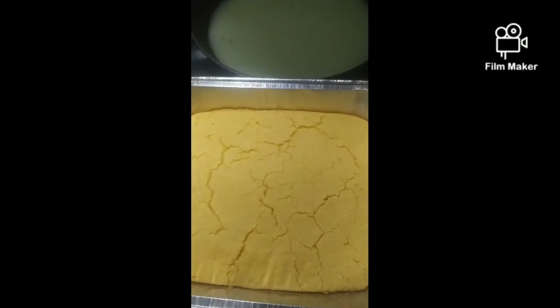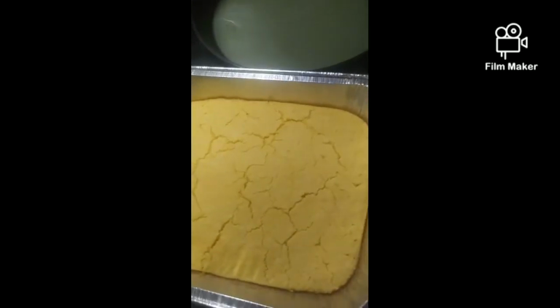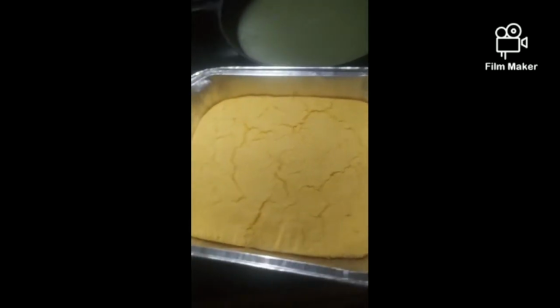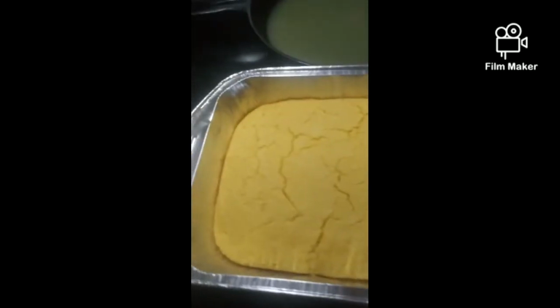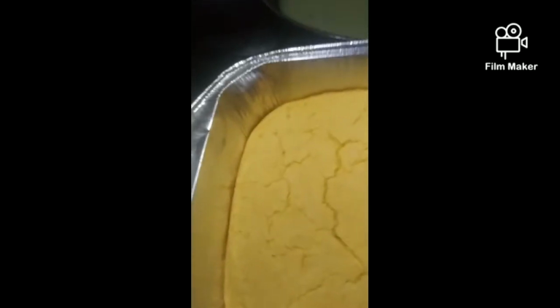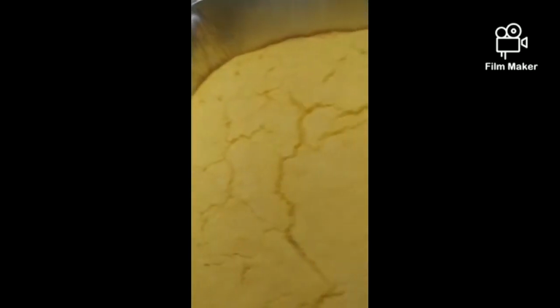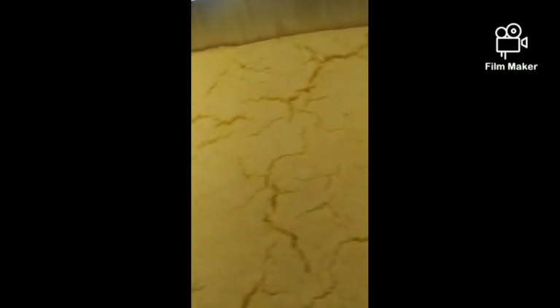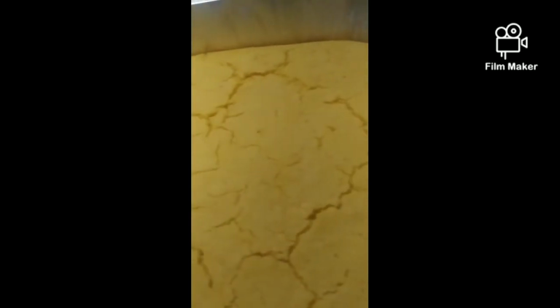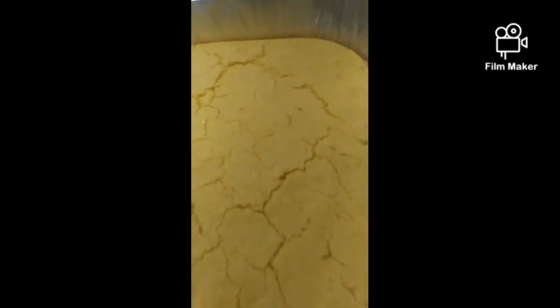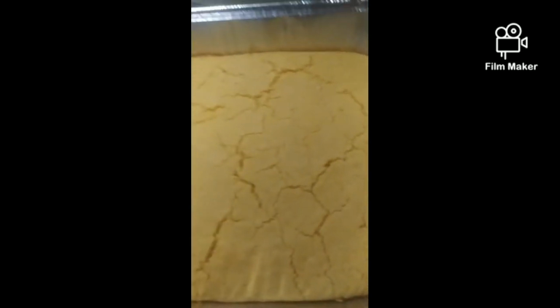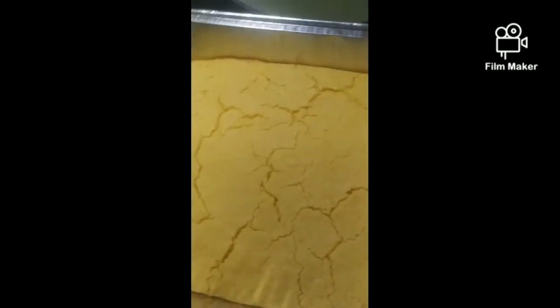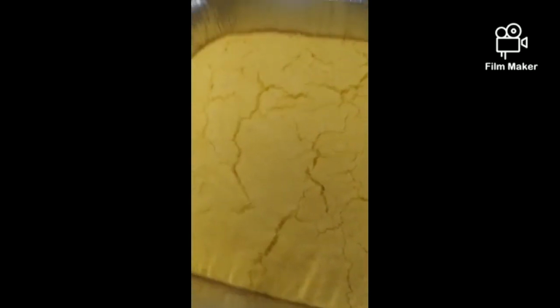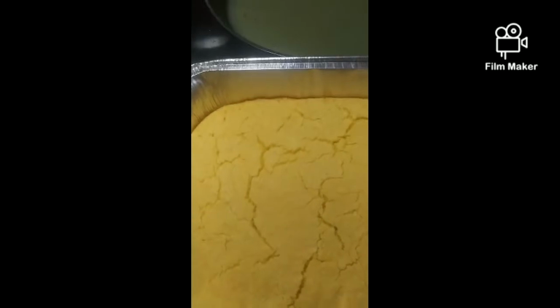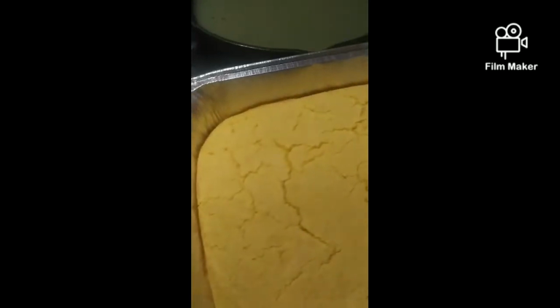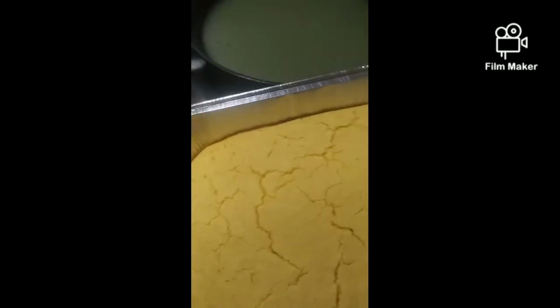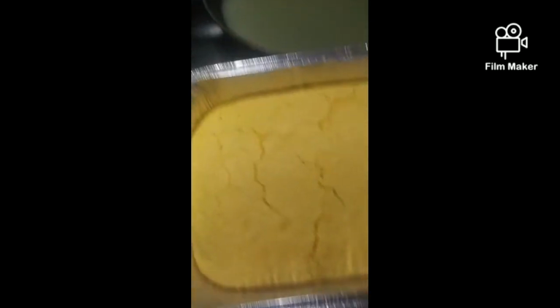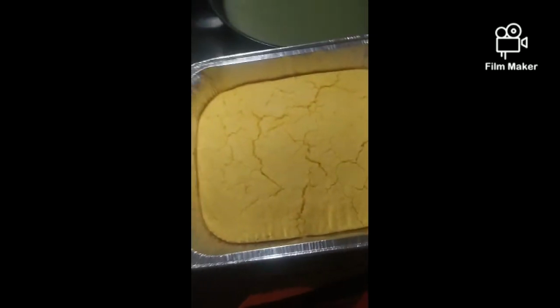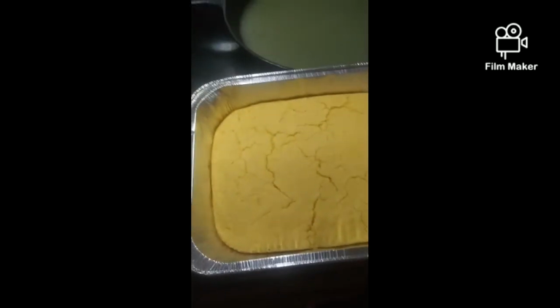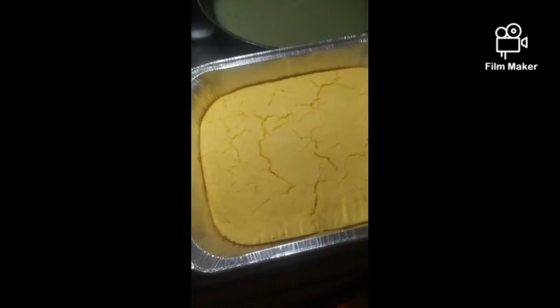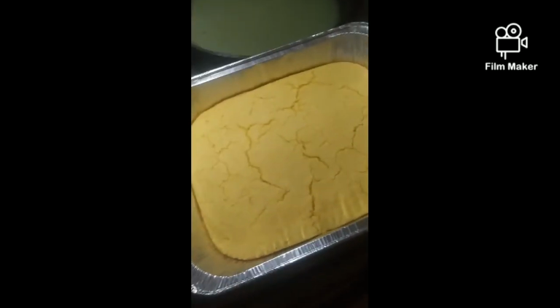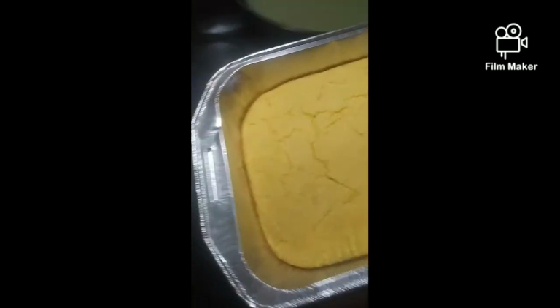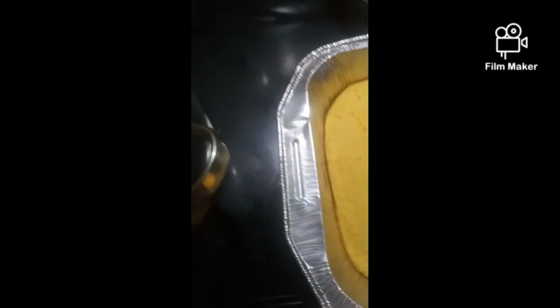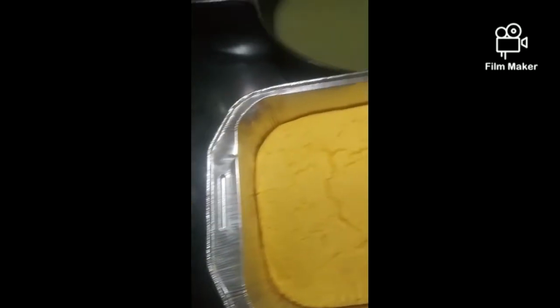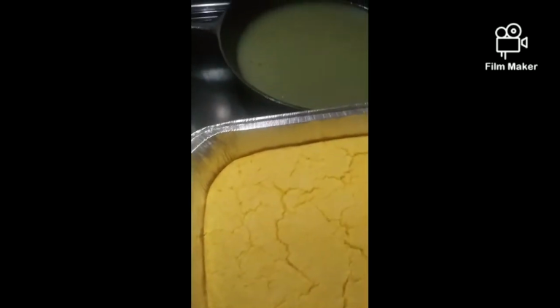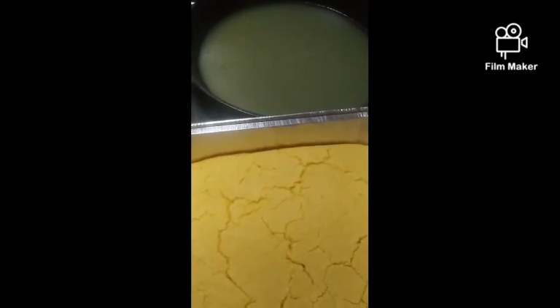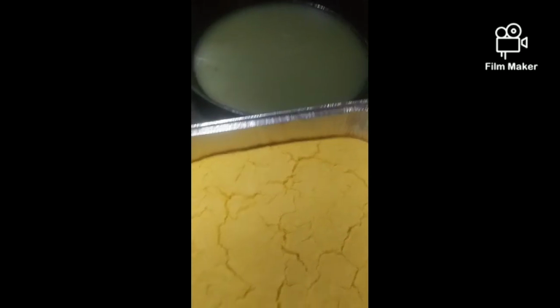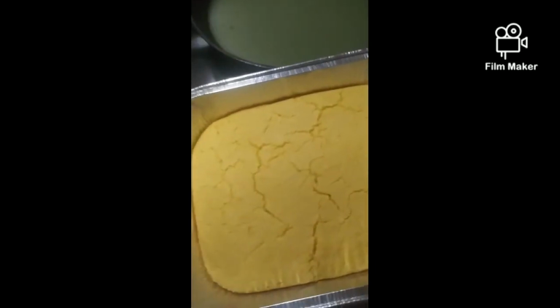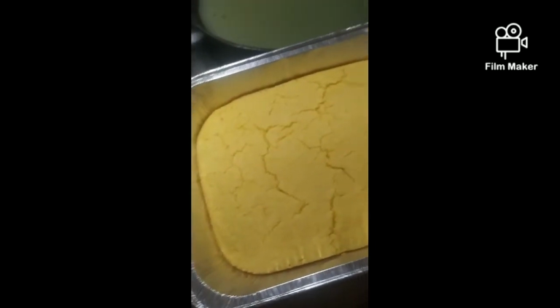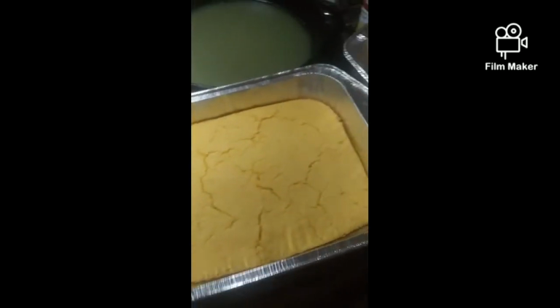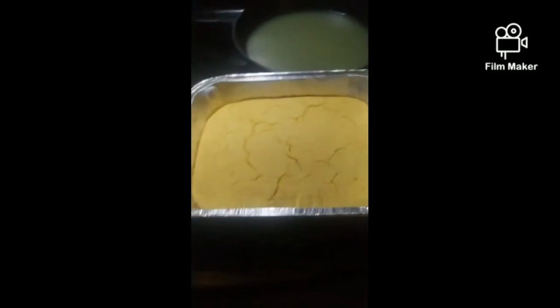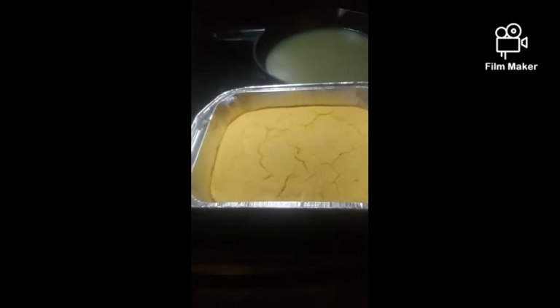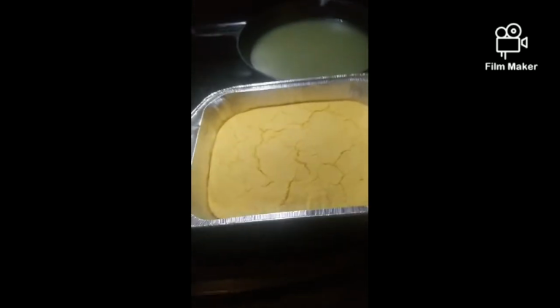This cornbread is now ready. Look at it, y'all. It's ready. I'm going to let it cool off, and then I'm going to crumble it up with the other one, and then I'll come back when I start assembling my dressing.